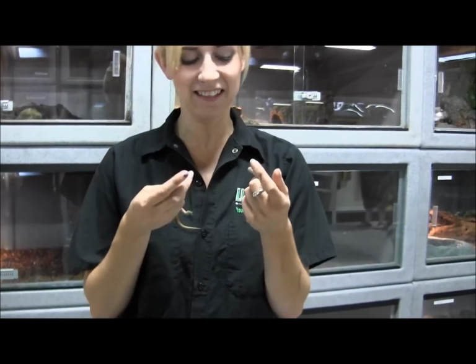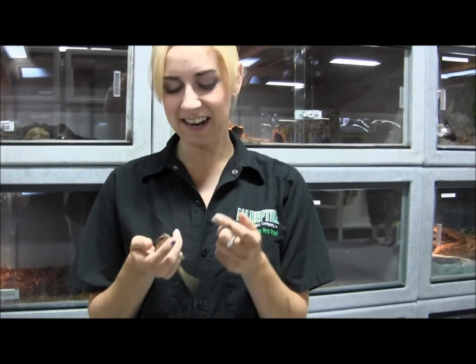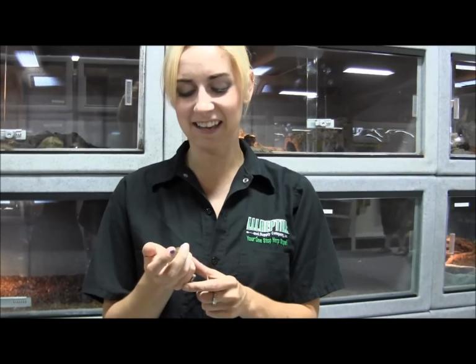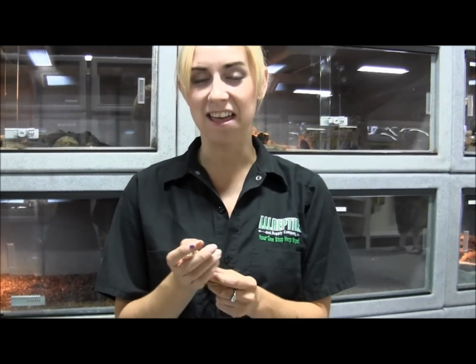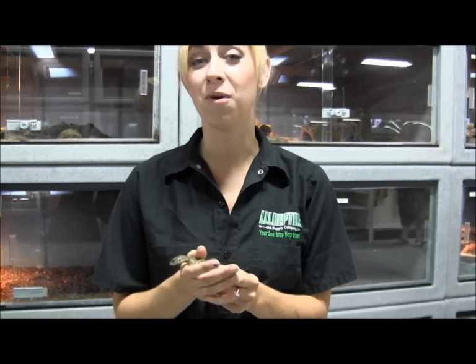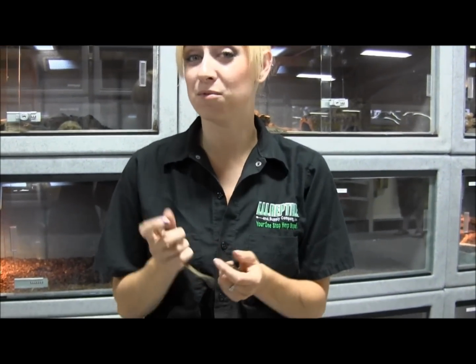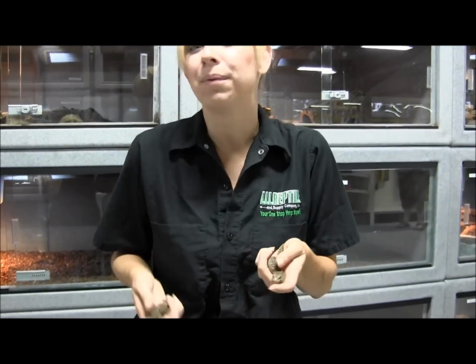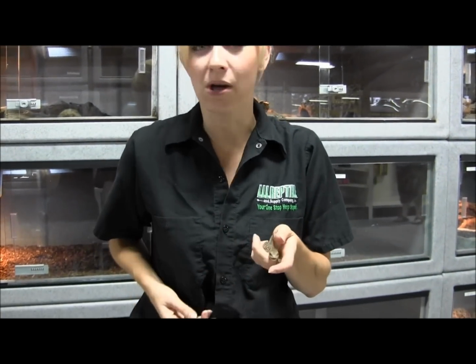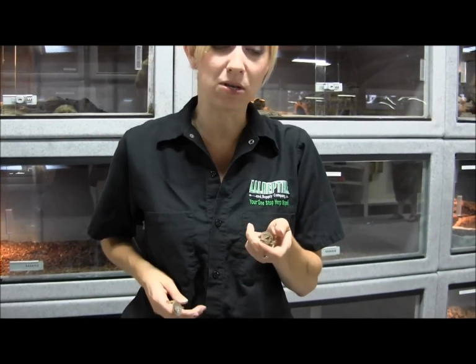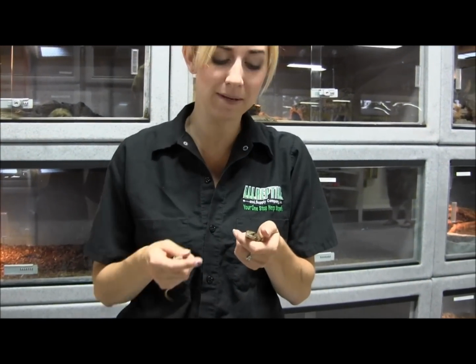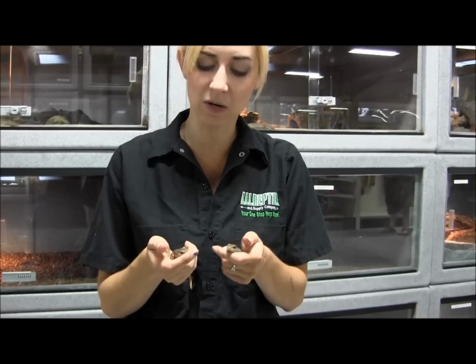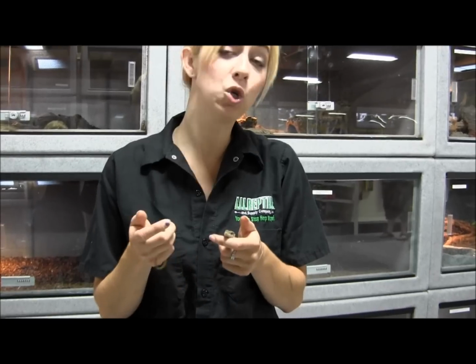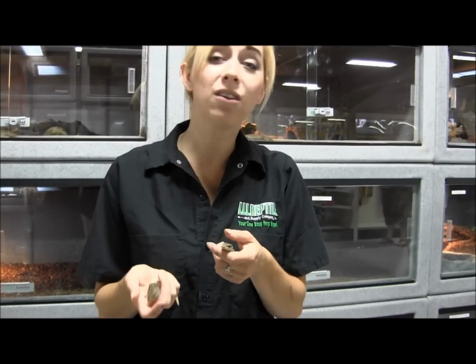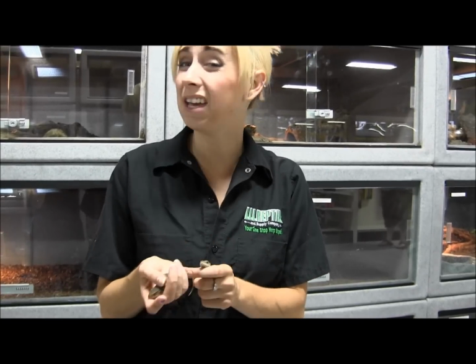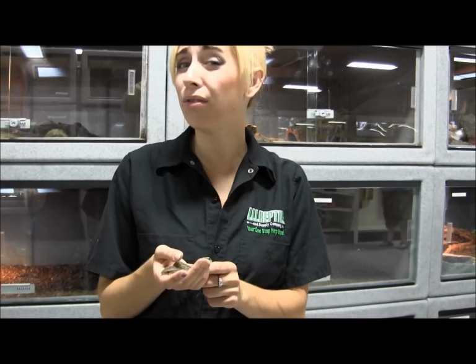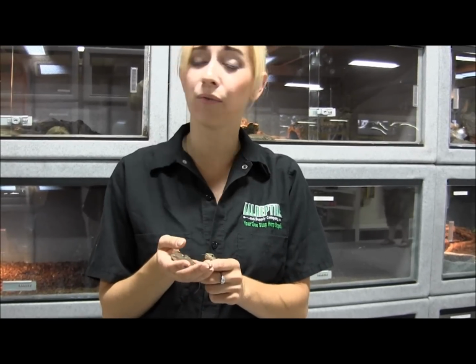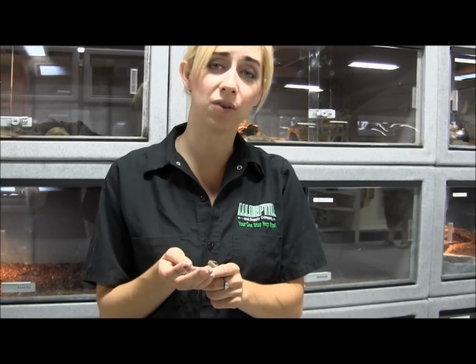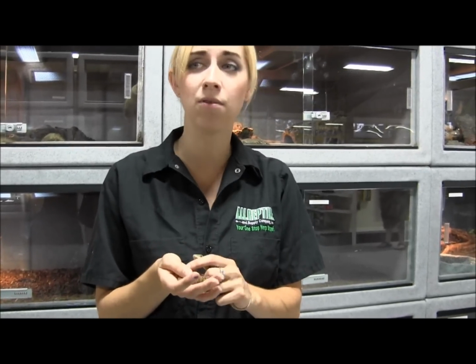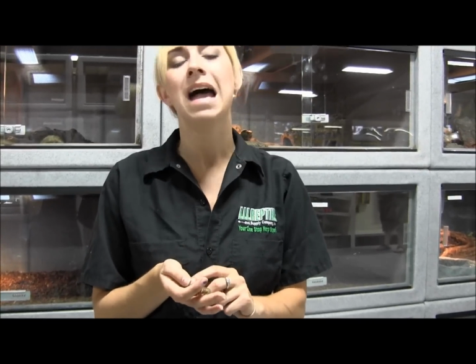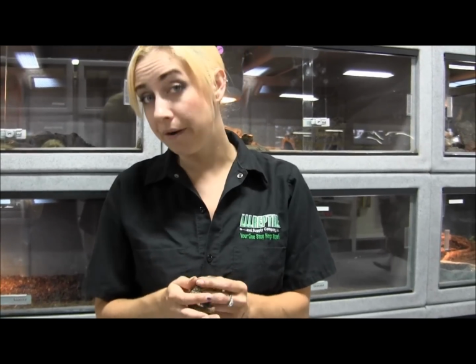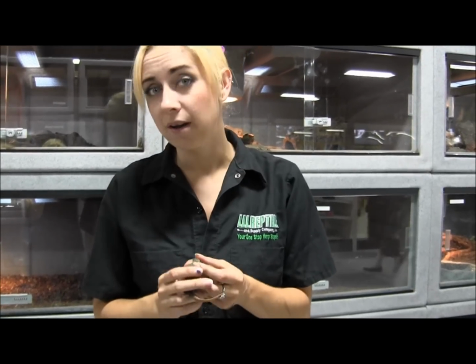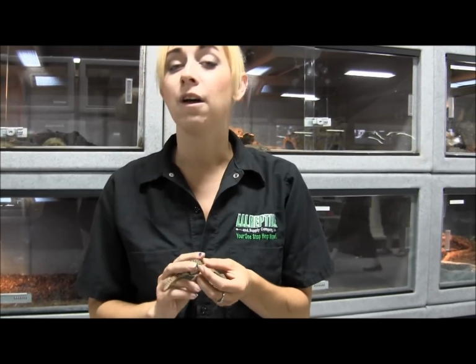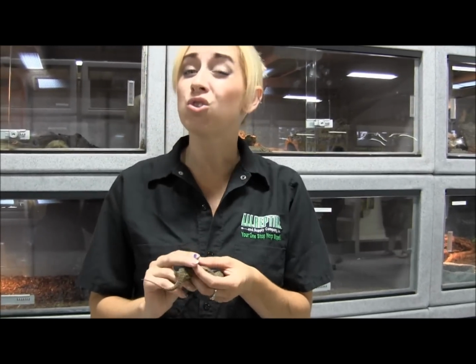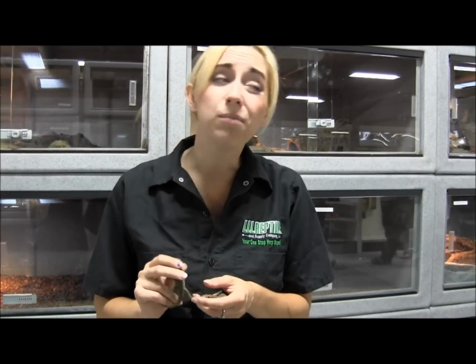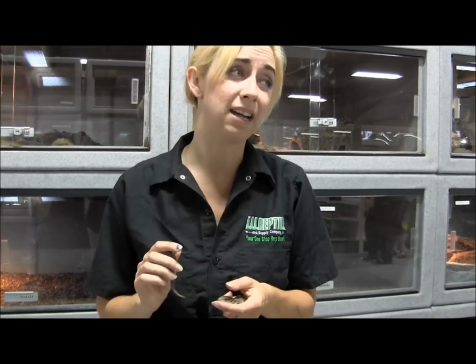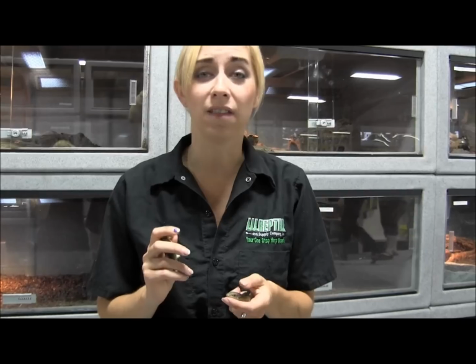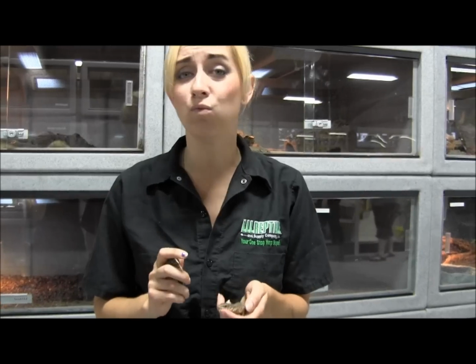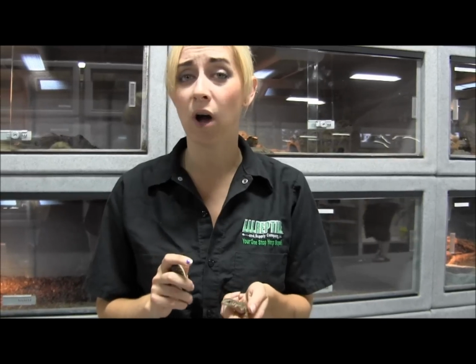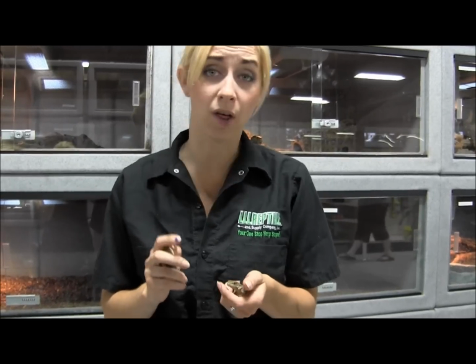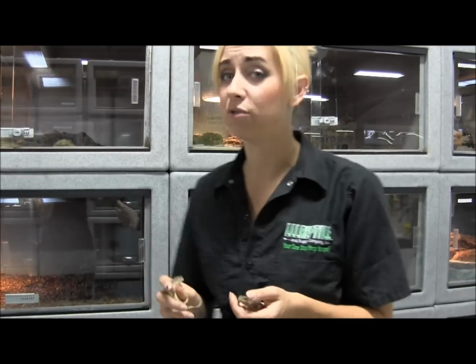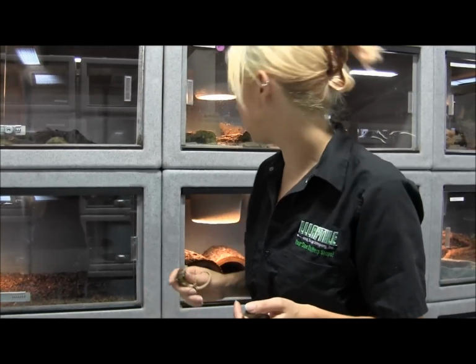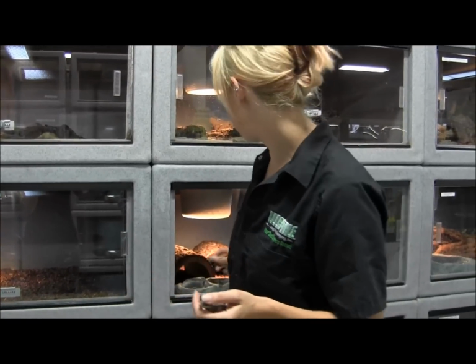These little guys are one of the more popular monitor species because they don't get too big. You're looking at about a three to four foot adult animal, however they are extremely active and they do really well with a large amount of cage space.